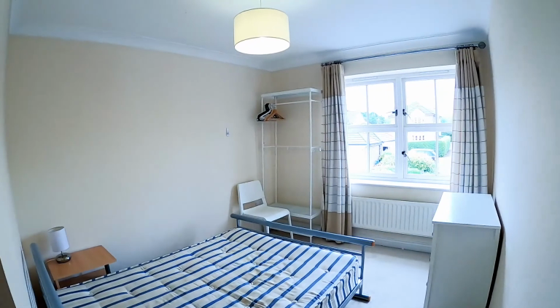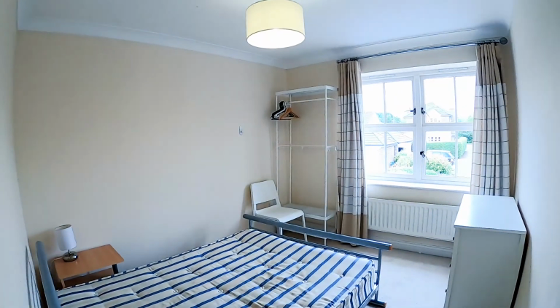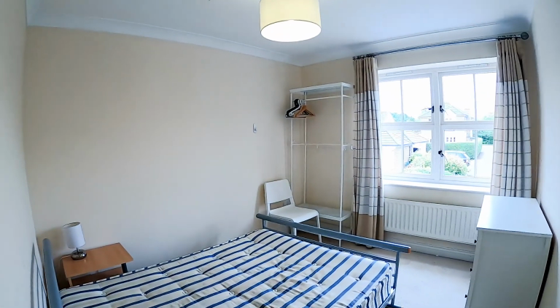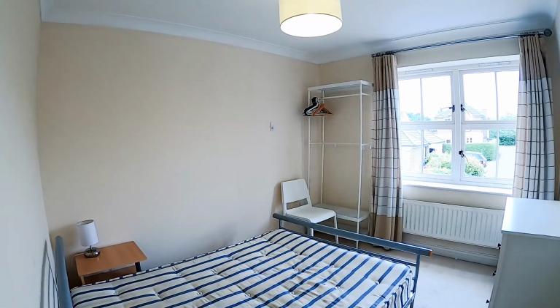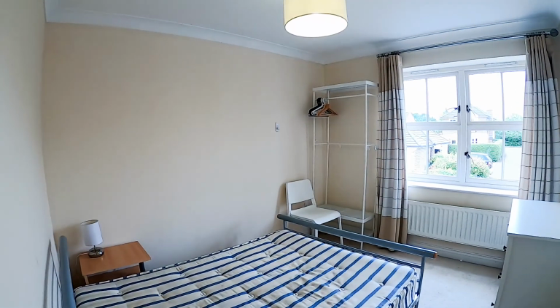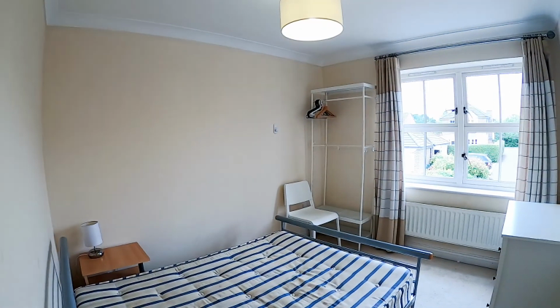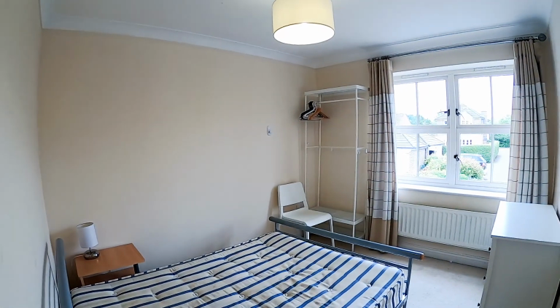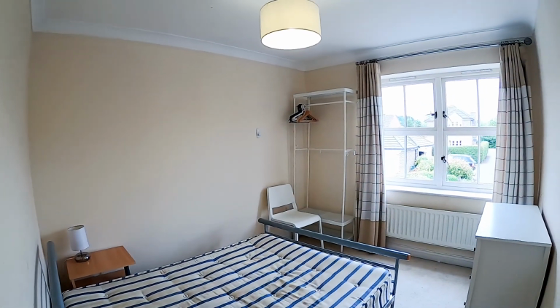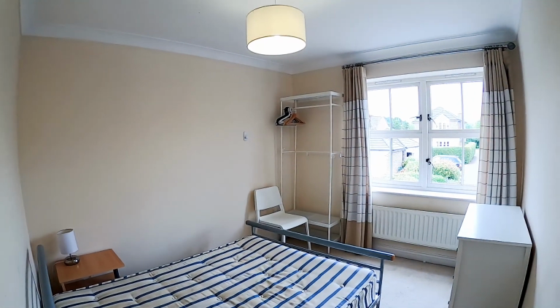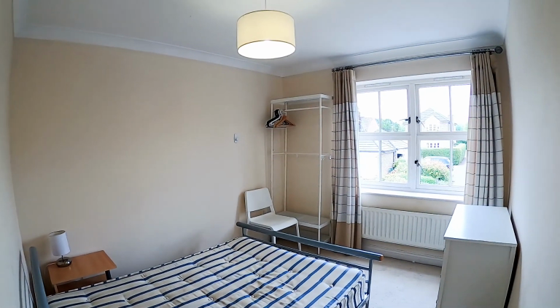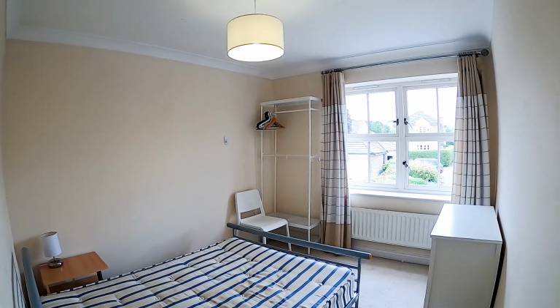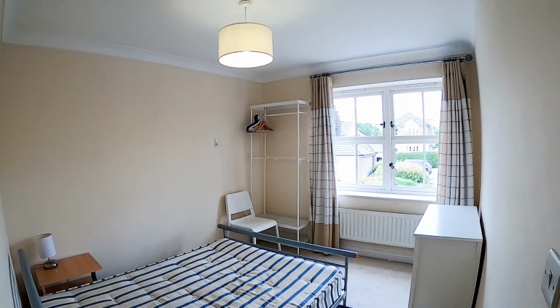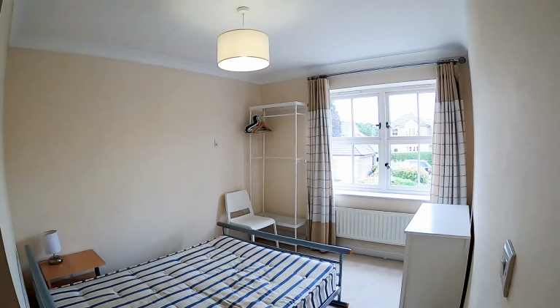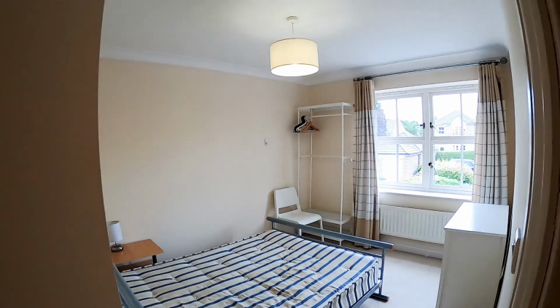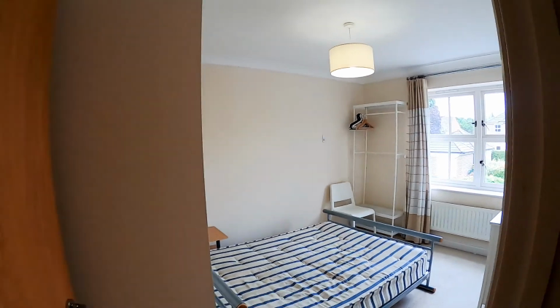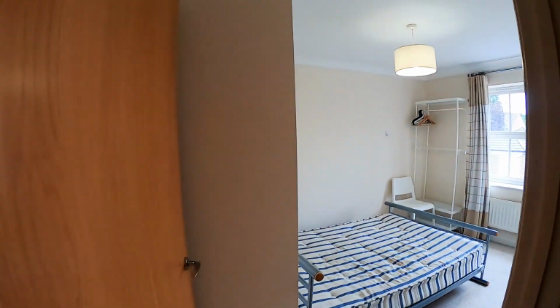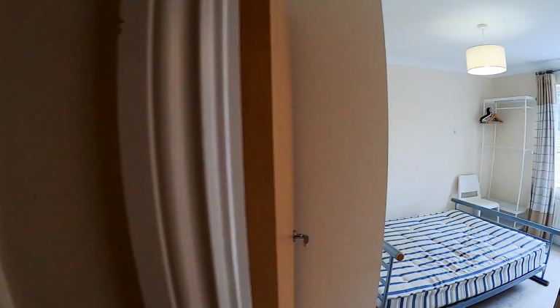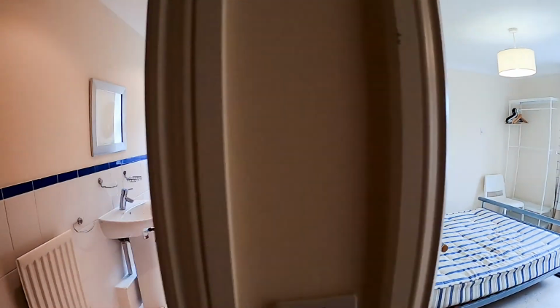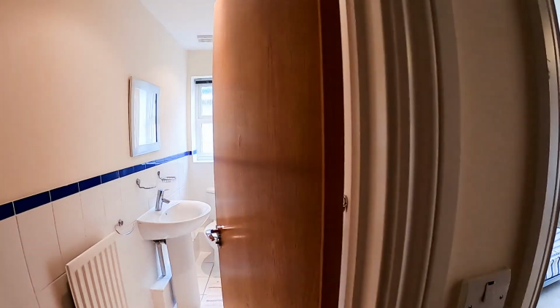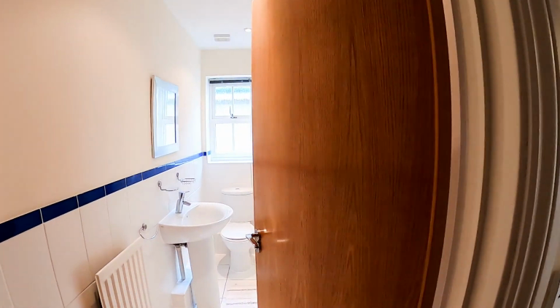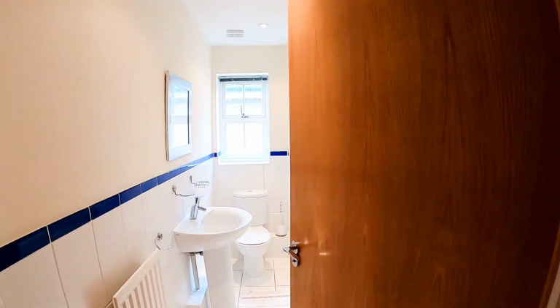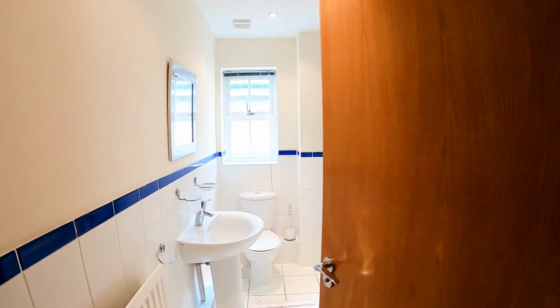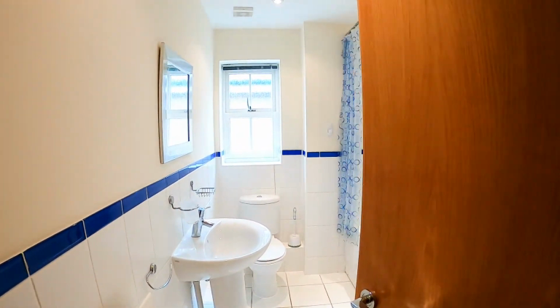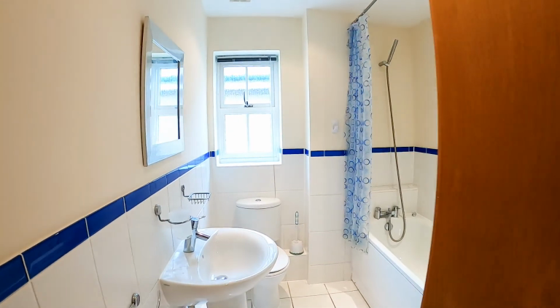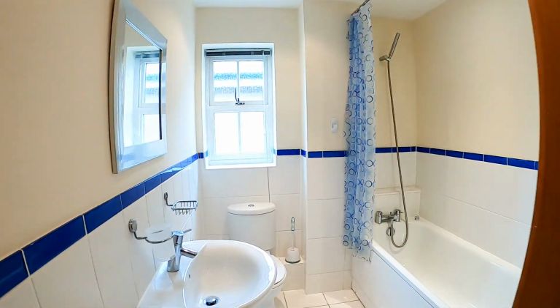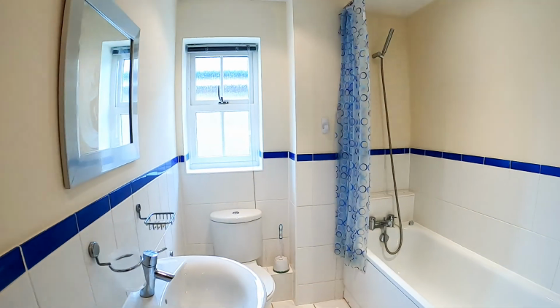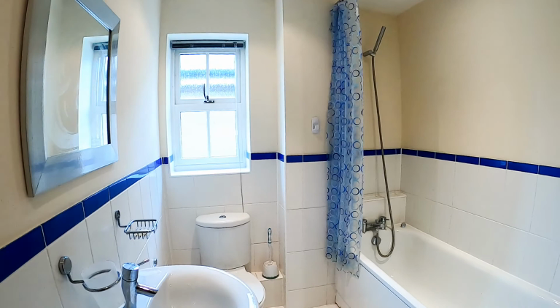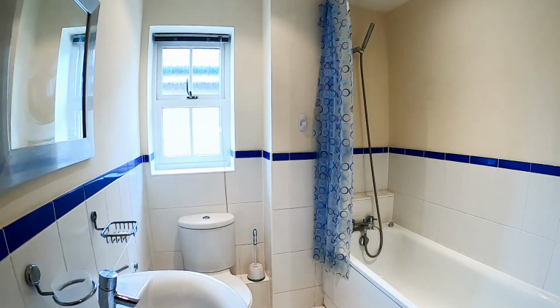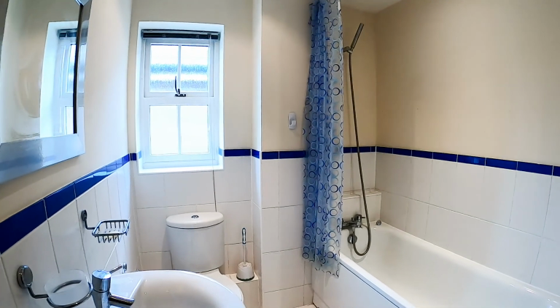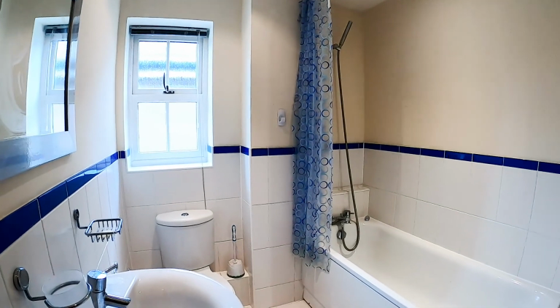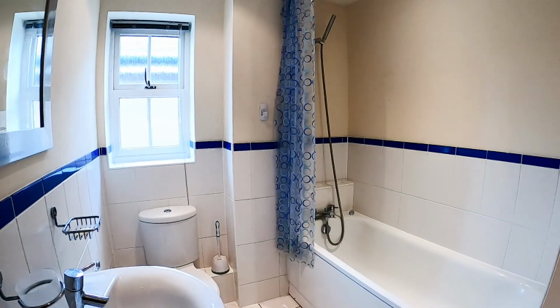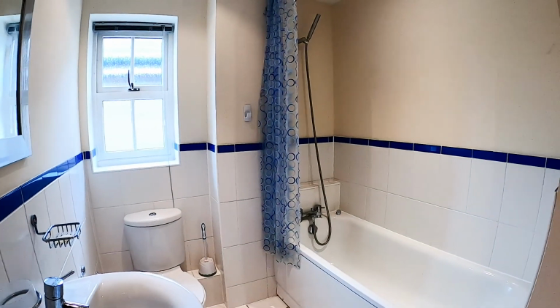Second bedroom — nice size. In the middle is the family bathroom. Just going to see there's a shower over the bath.